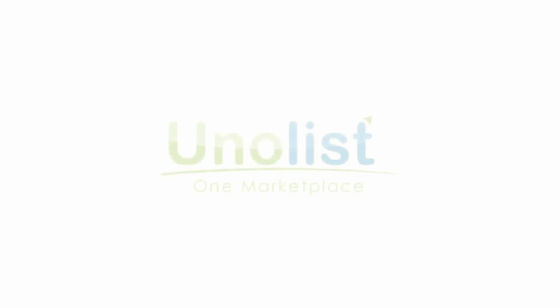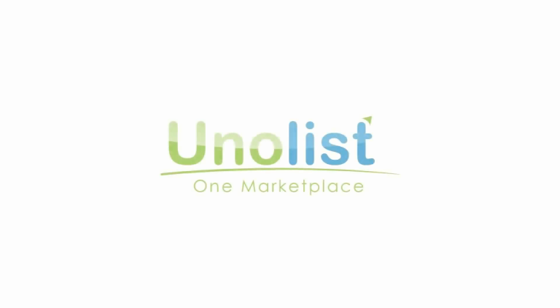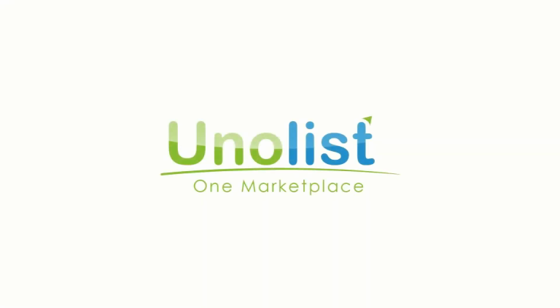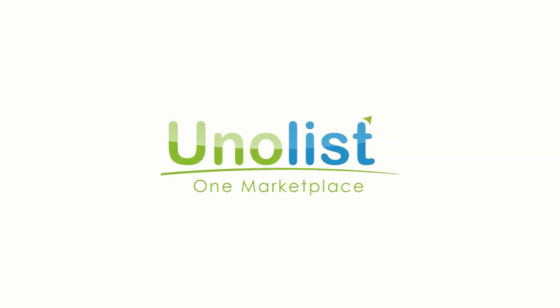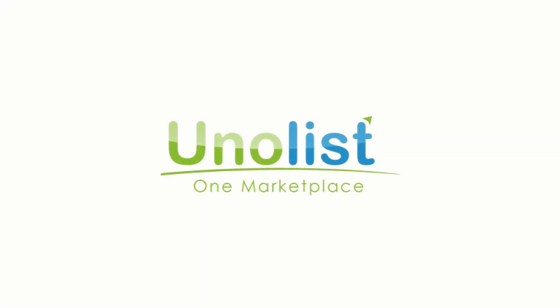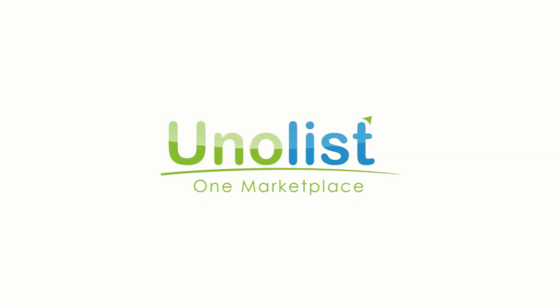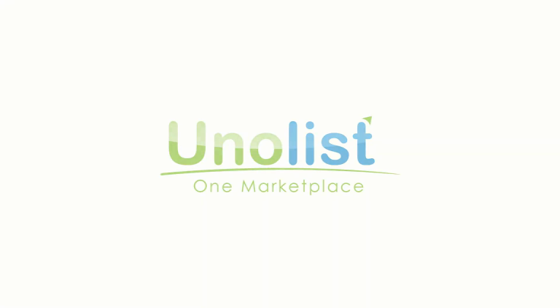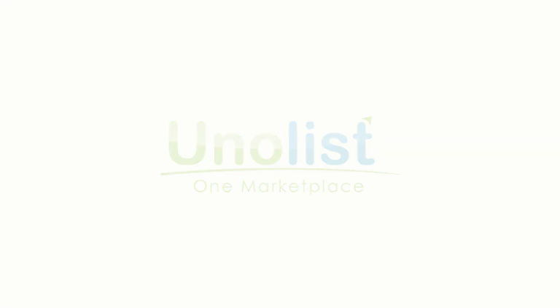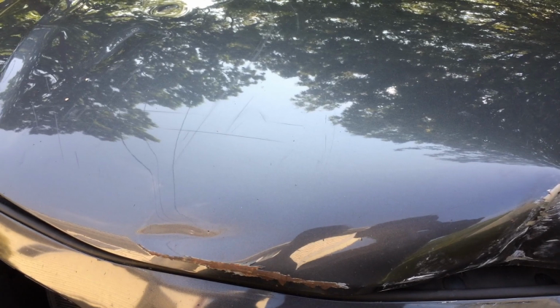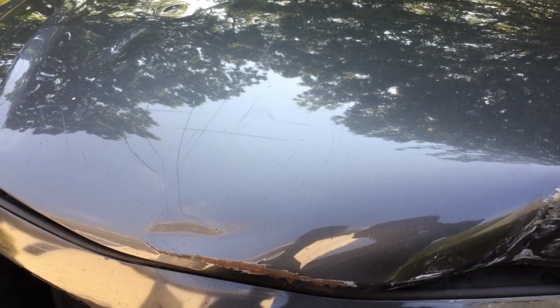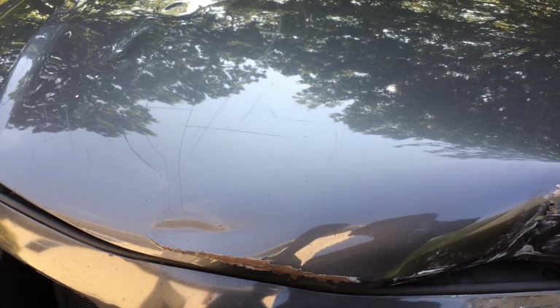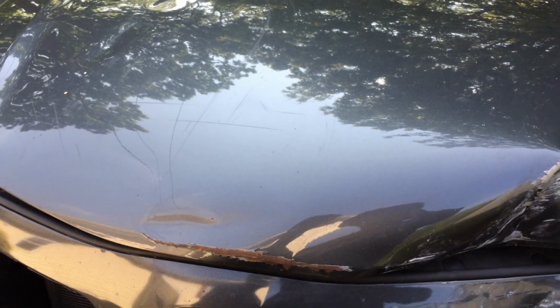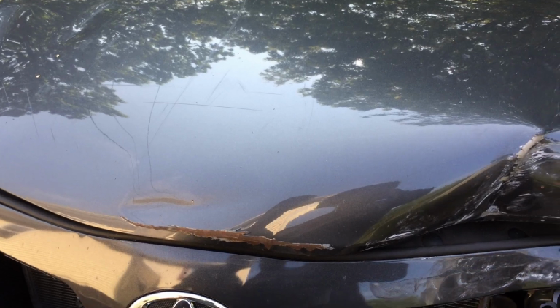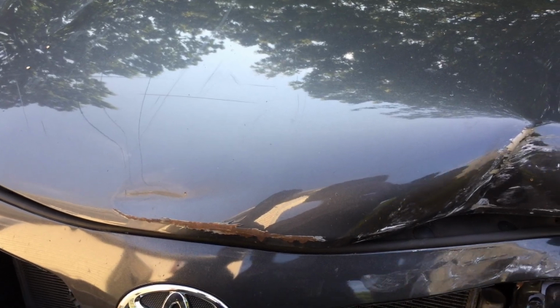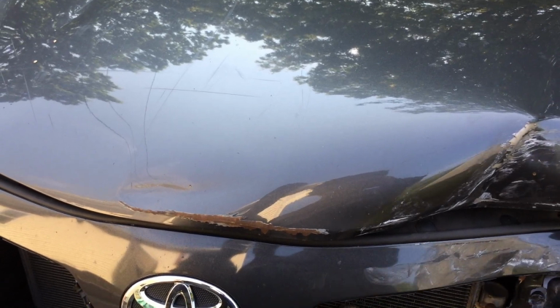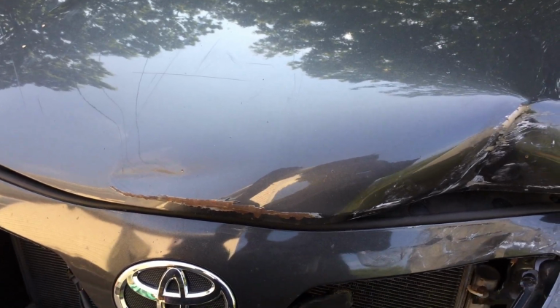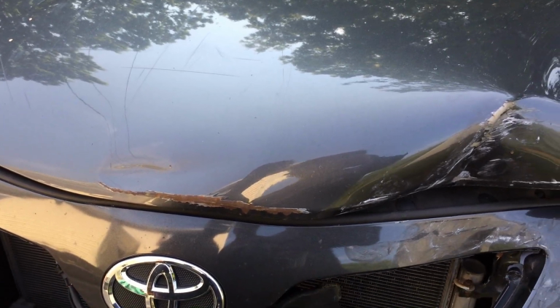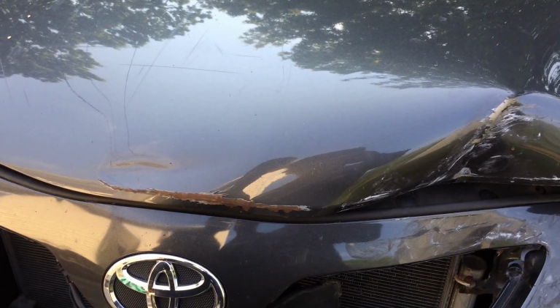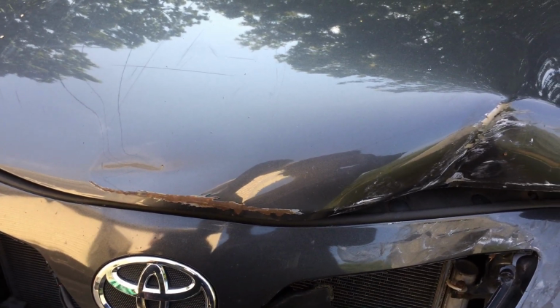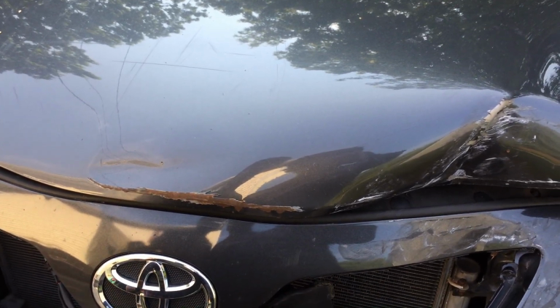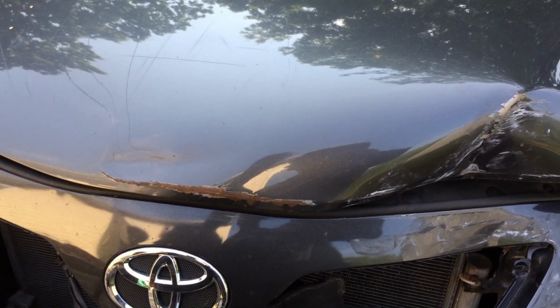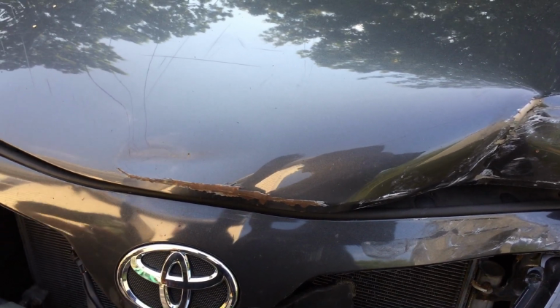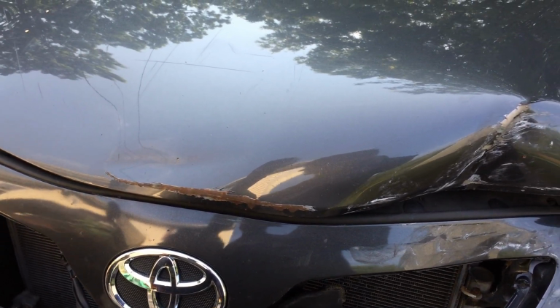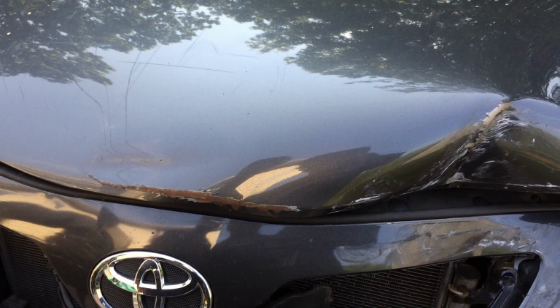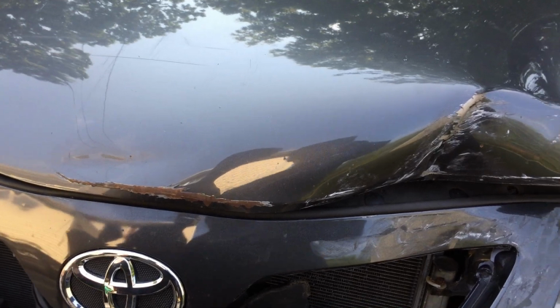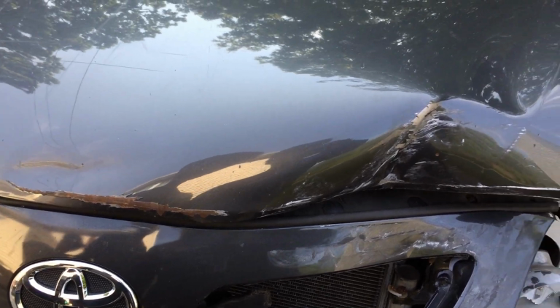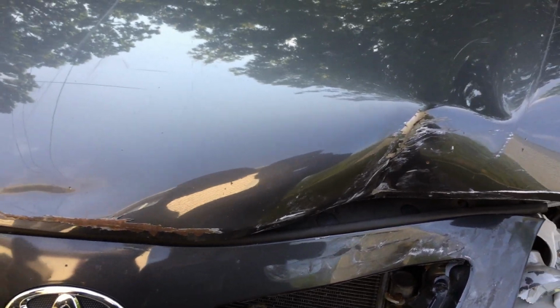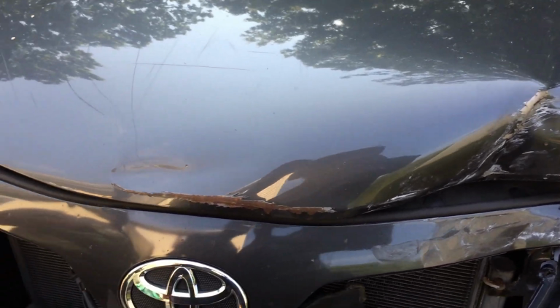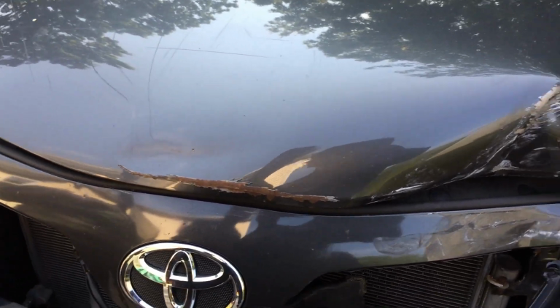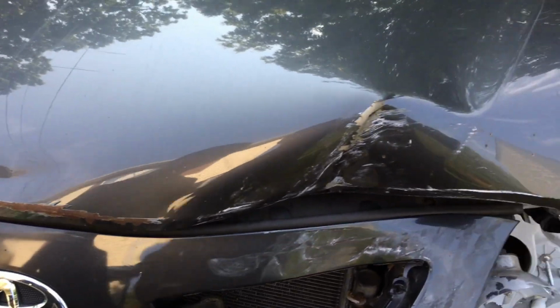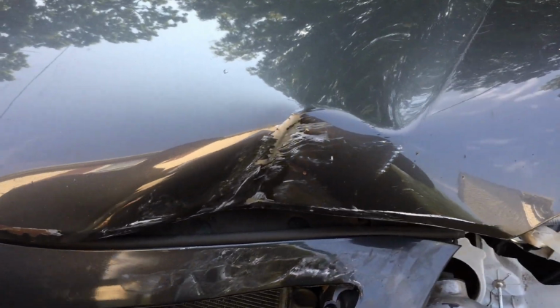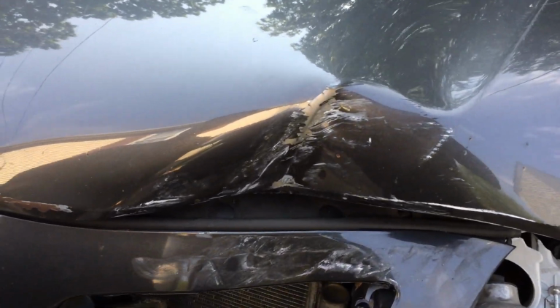This video is sponsored by unolis.com. Part one — we're going to take the hood out and unbend wherever it got bent to the best of our abilities, and then we're going to paint it later.